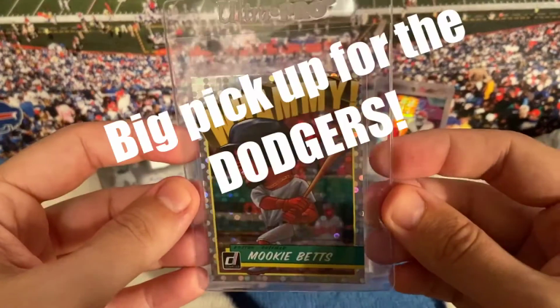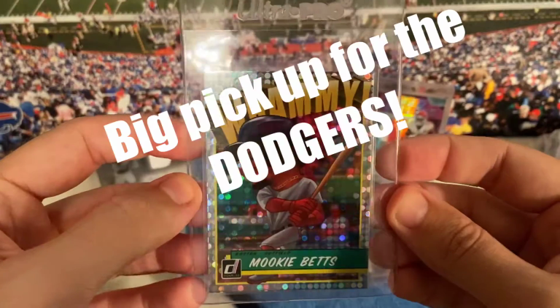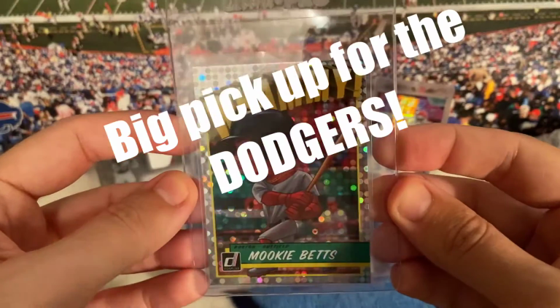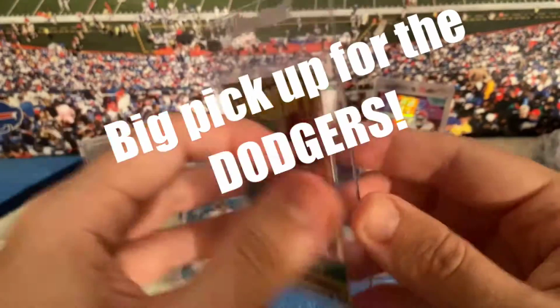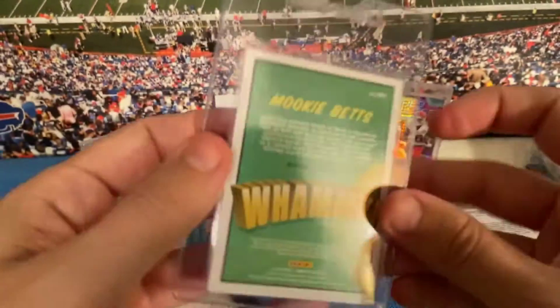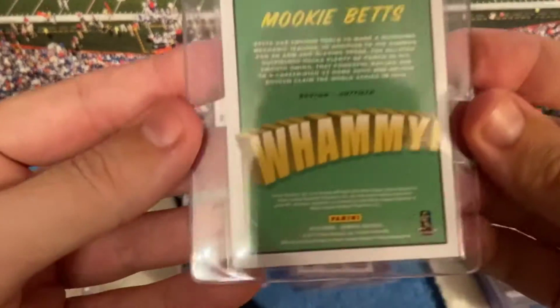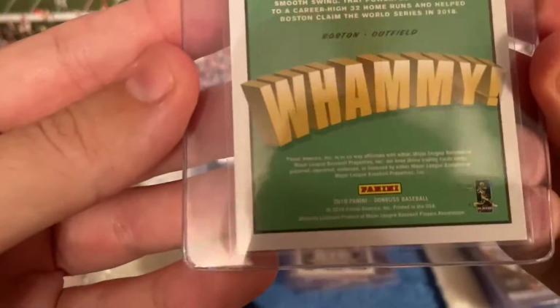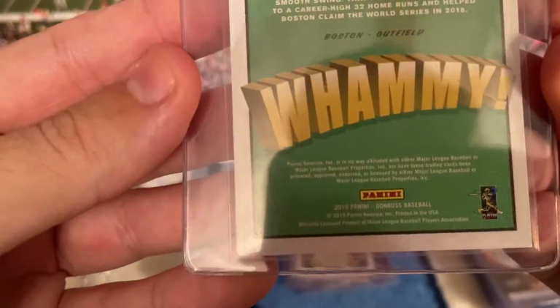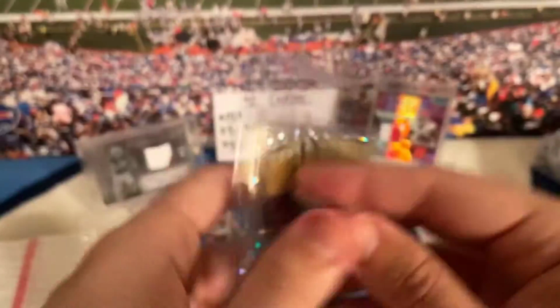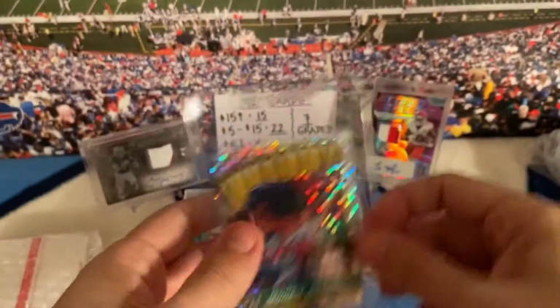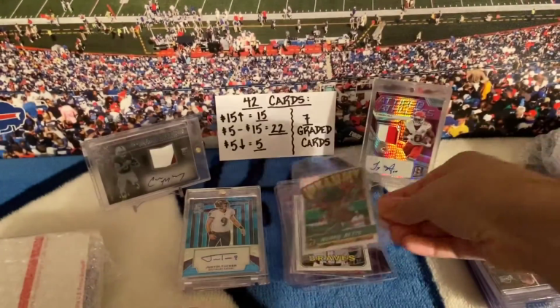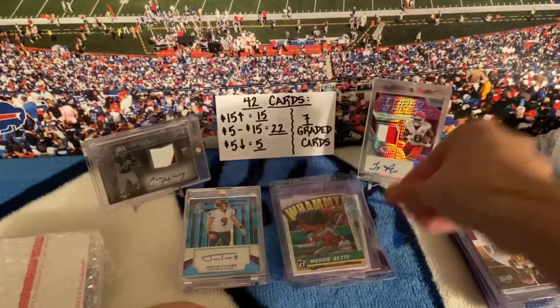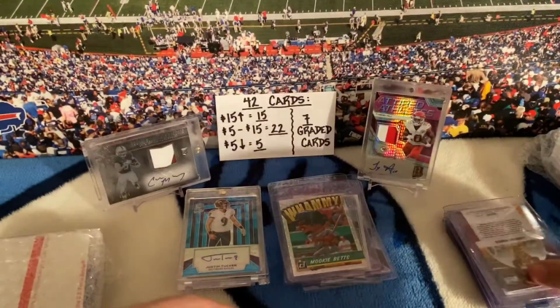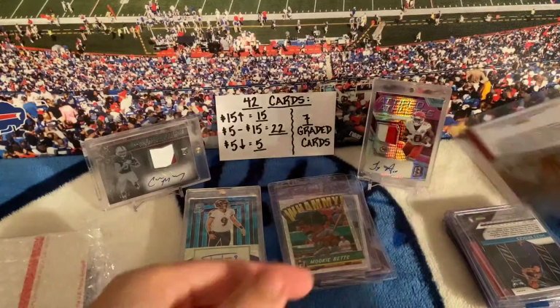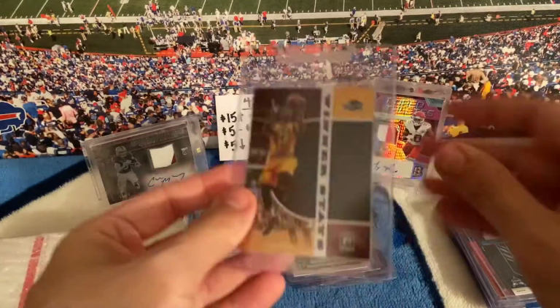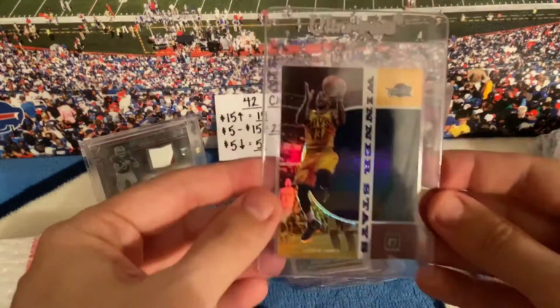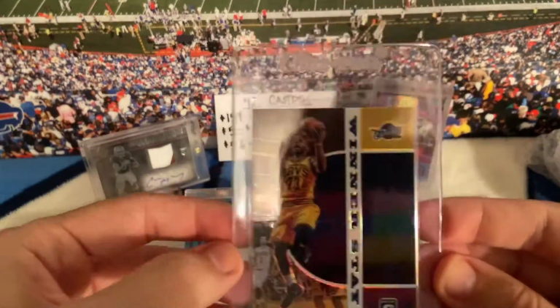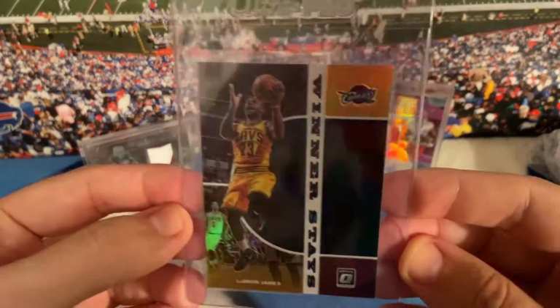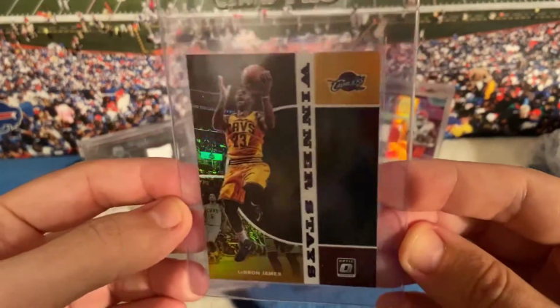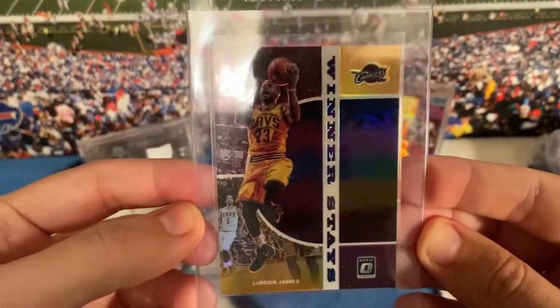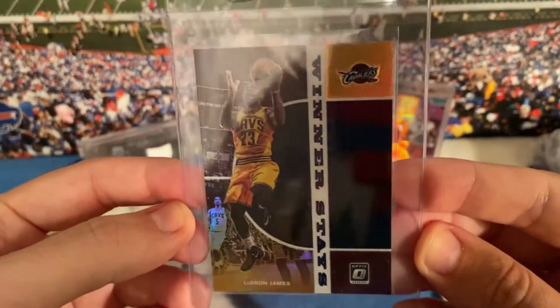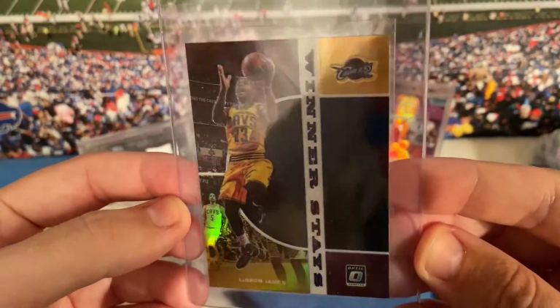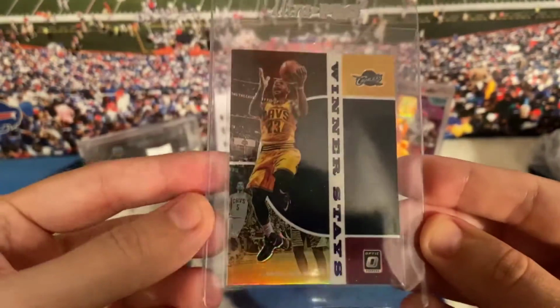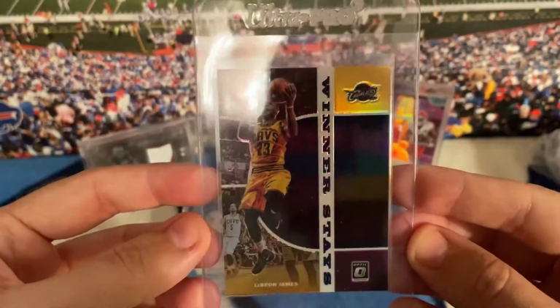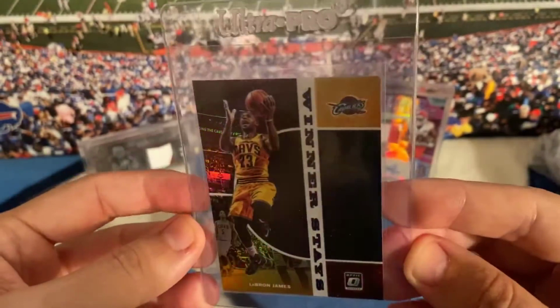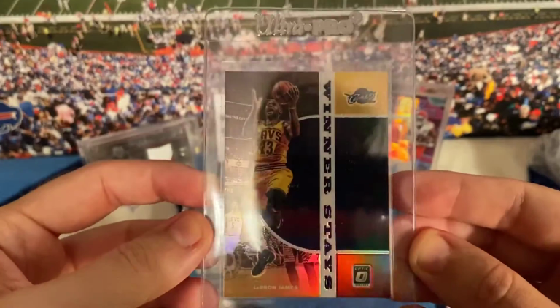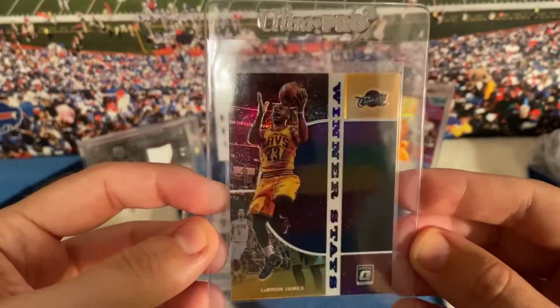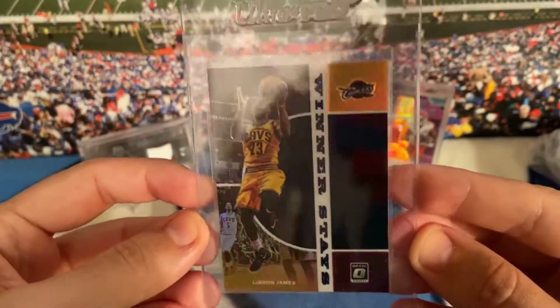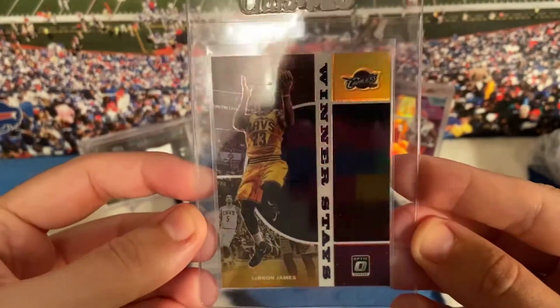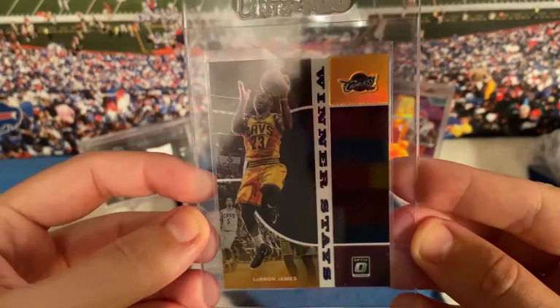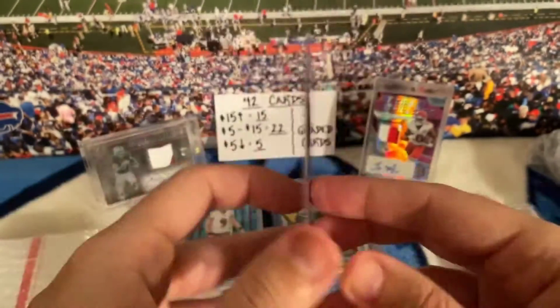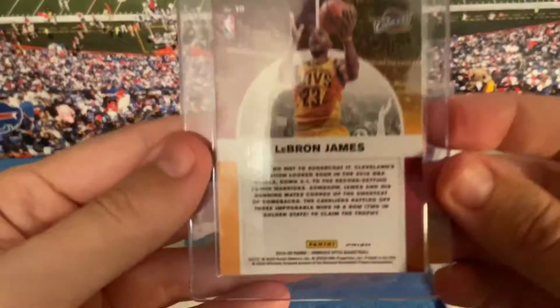Mookie Betts whammy Donruss 2019 — cool card. Anything LeBron, I'm buying right now. Didn't pay too much for this, I think like three or four bucks — Winner's Days Optic.